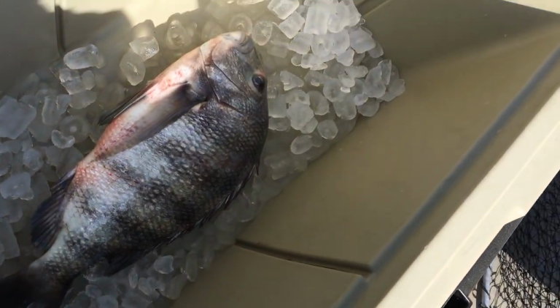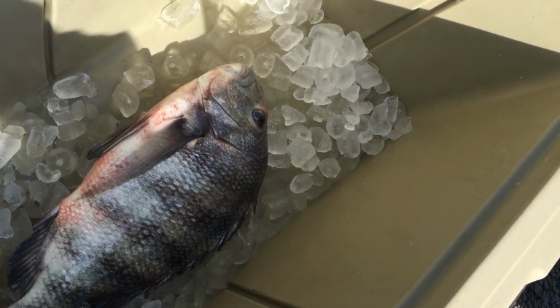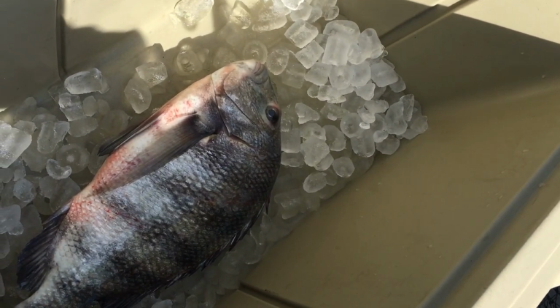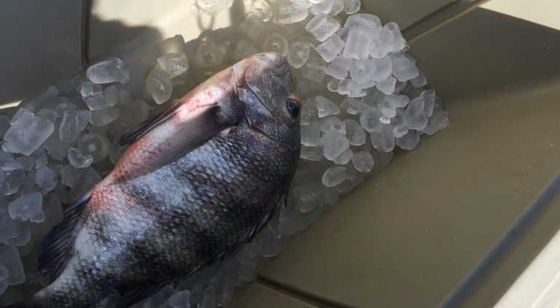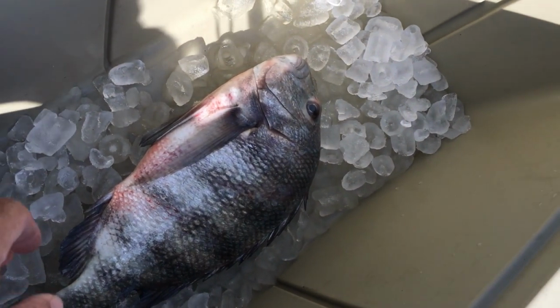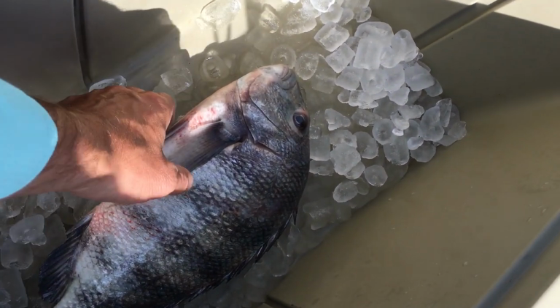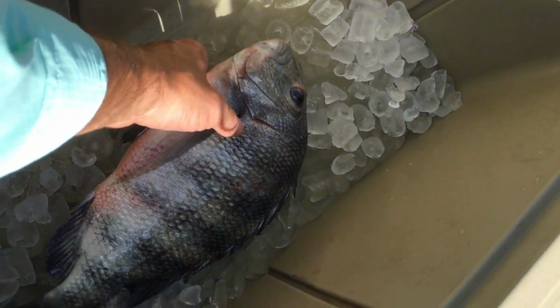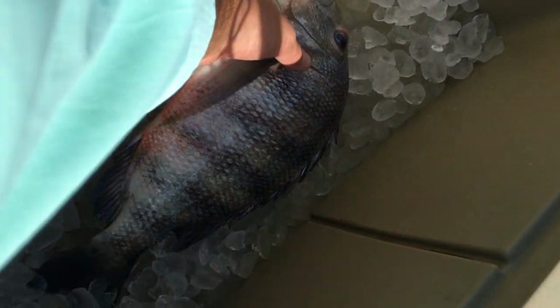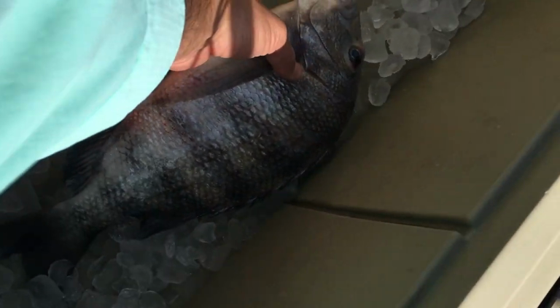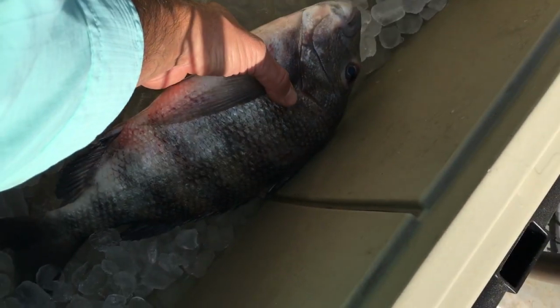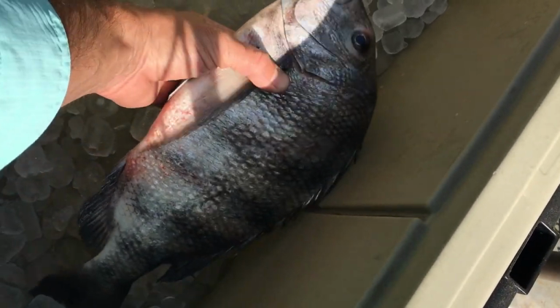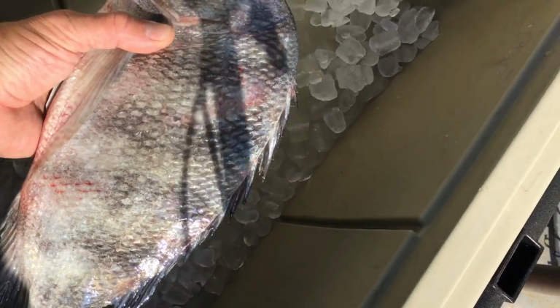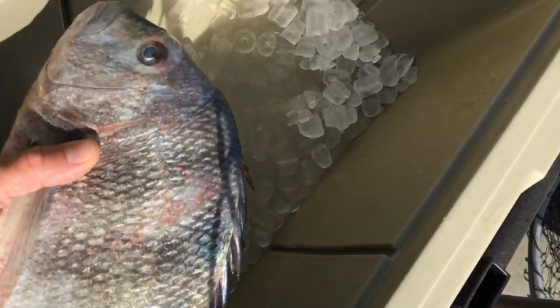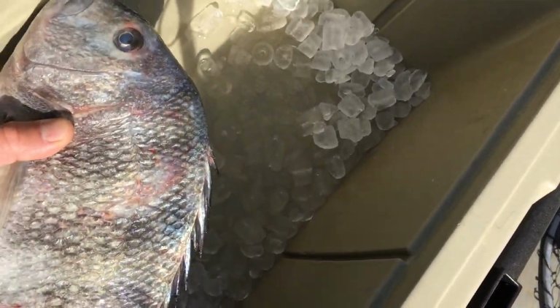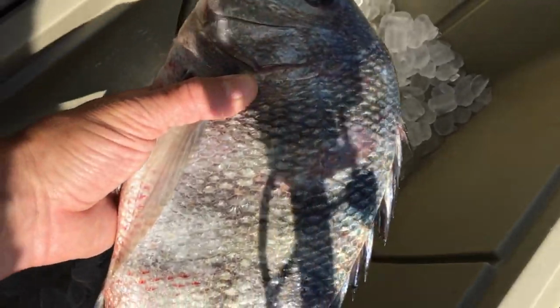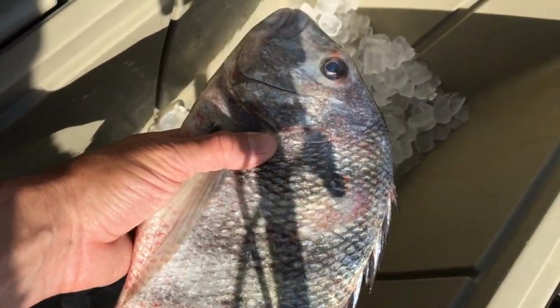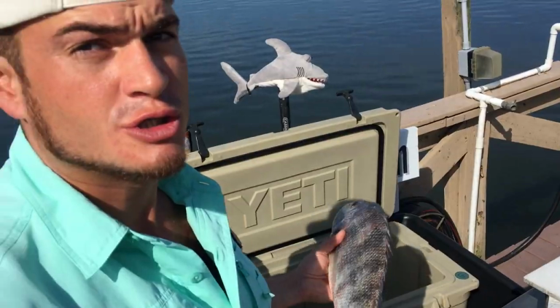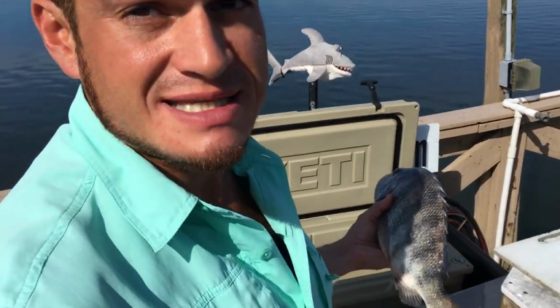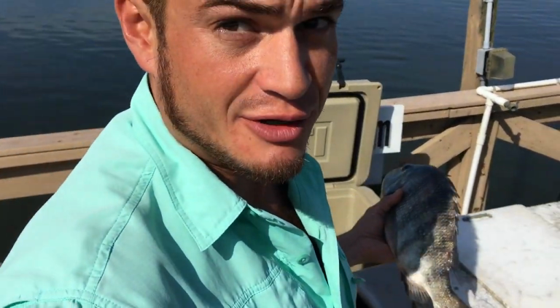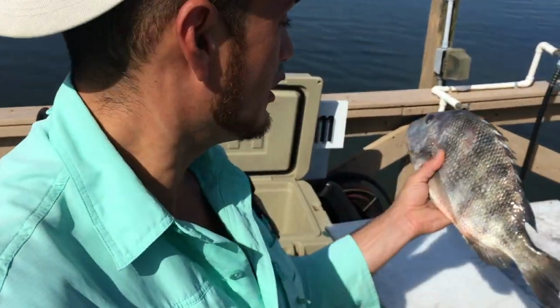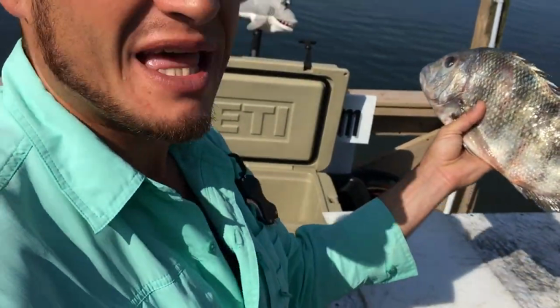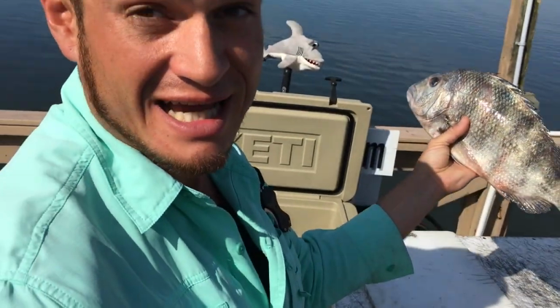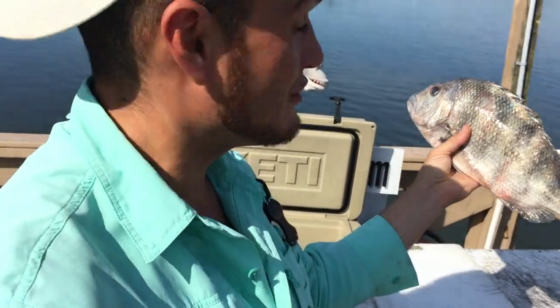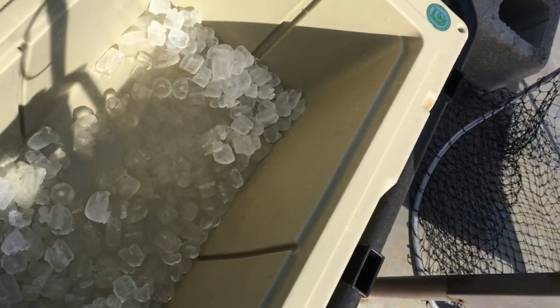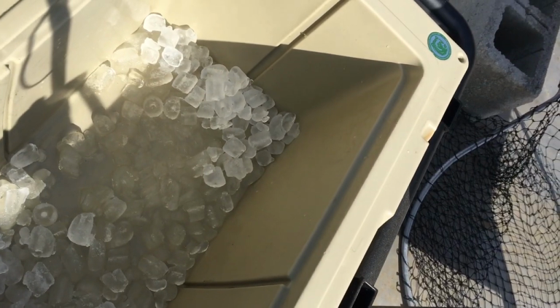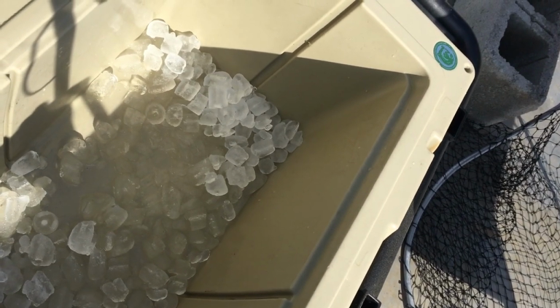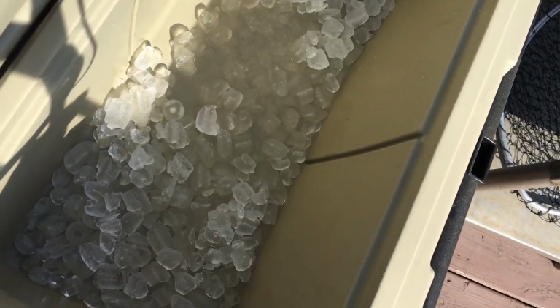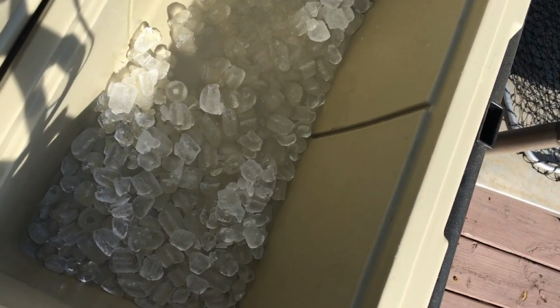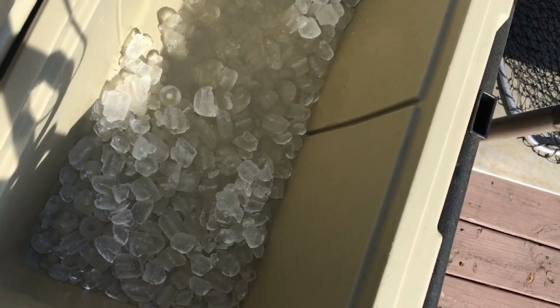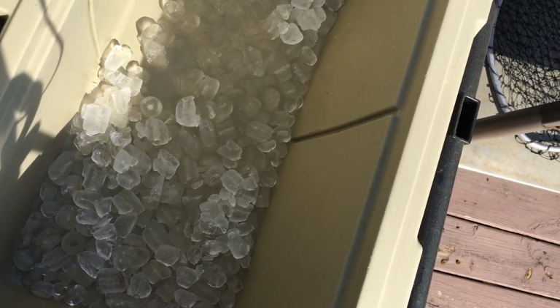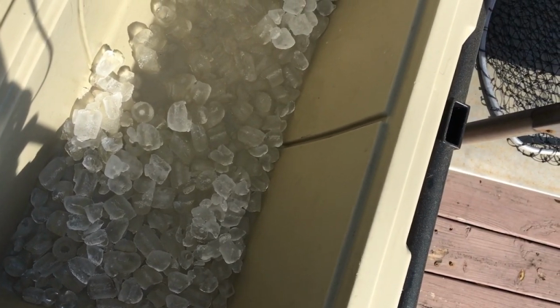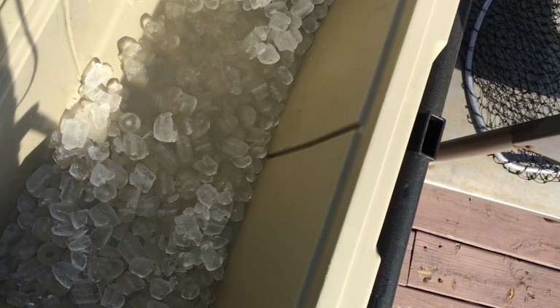Never forget how important it is to keep your fish nice and fresh and out of water. Don't let it sit down in the water. Keep that thing nice and fresh — get a good cooler that'll keep that ice nice and cold.